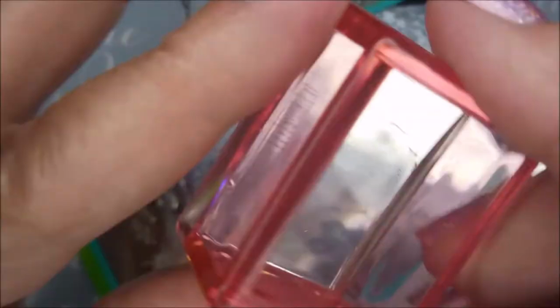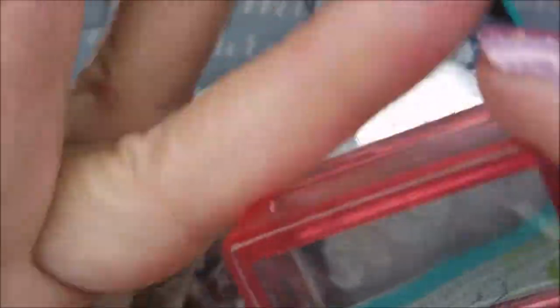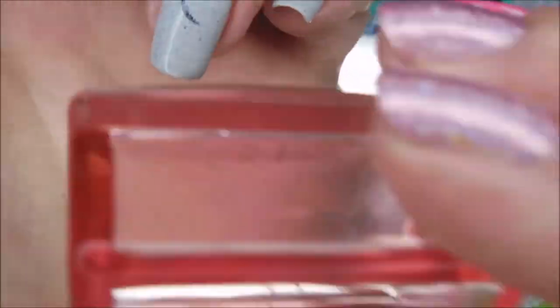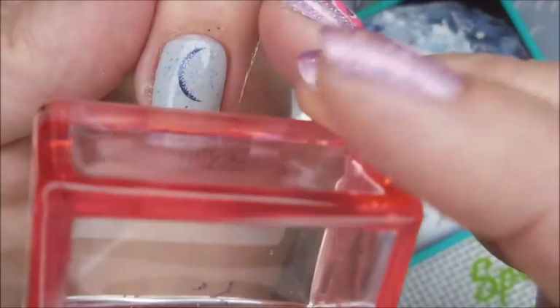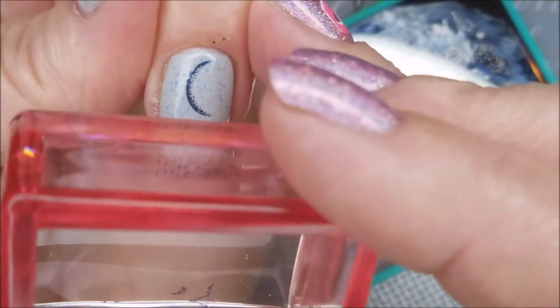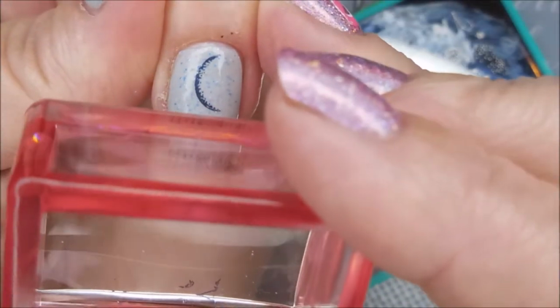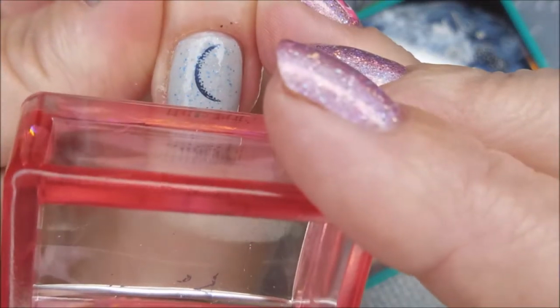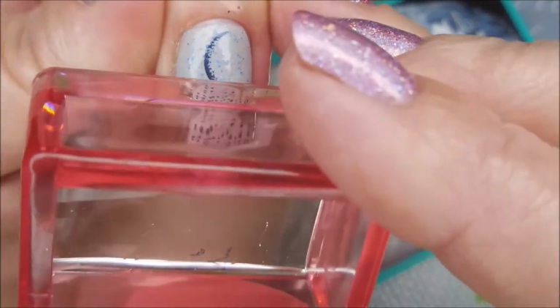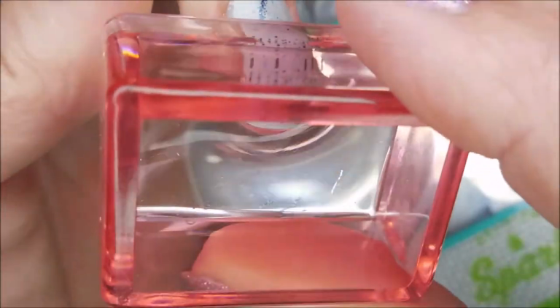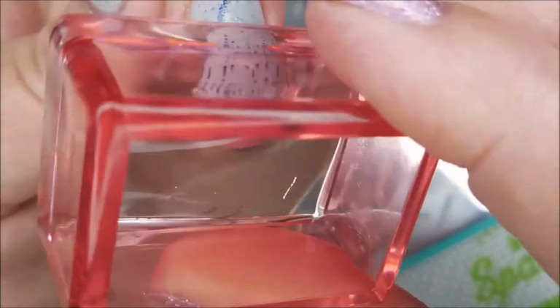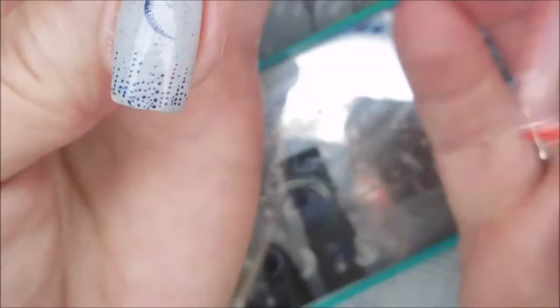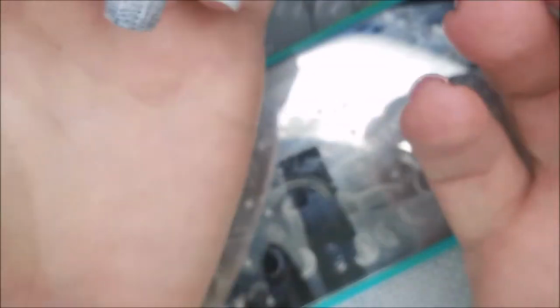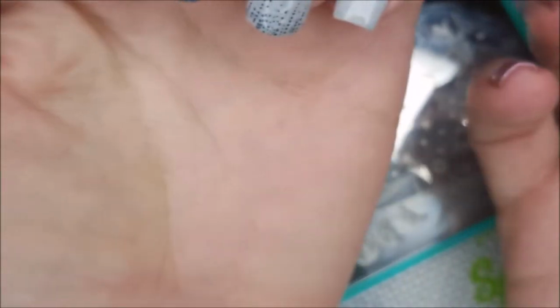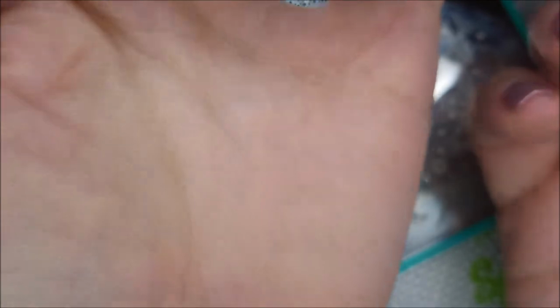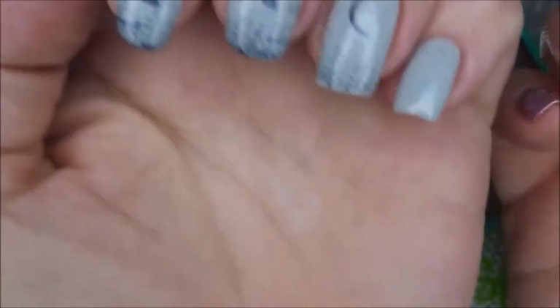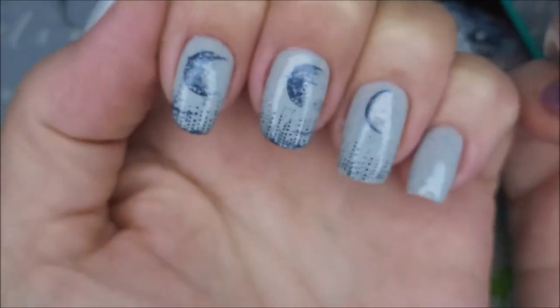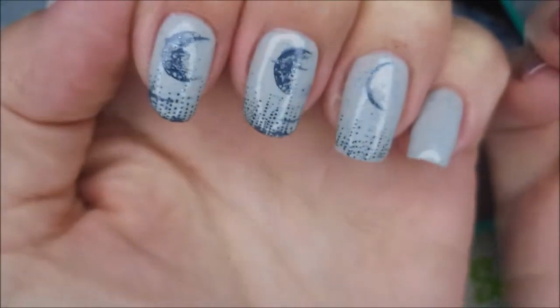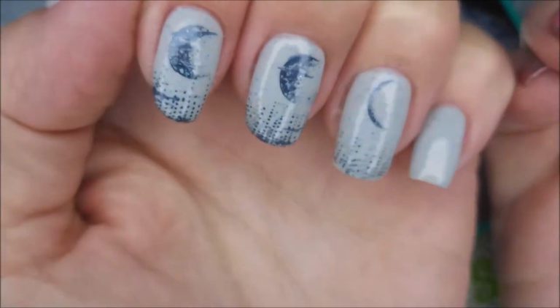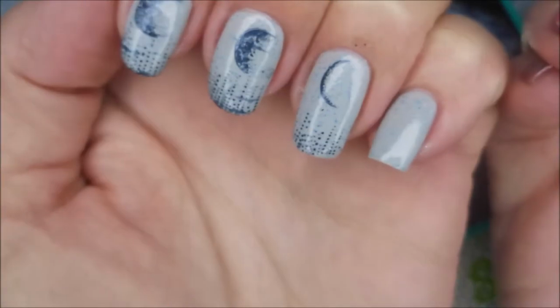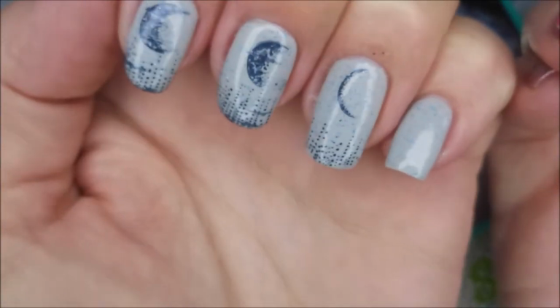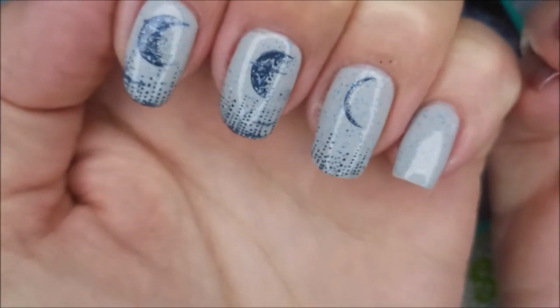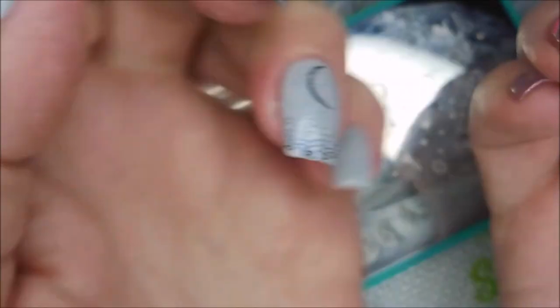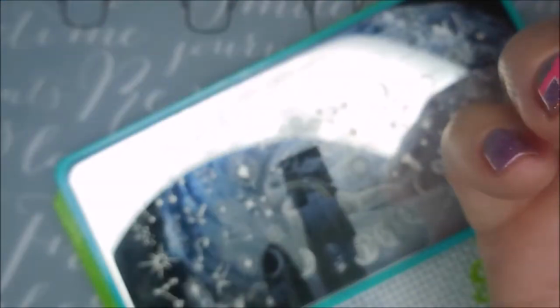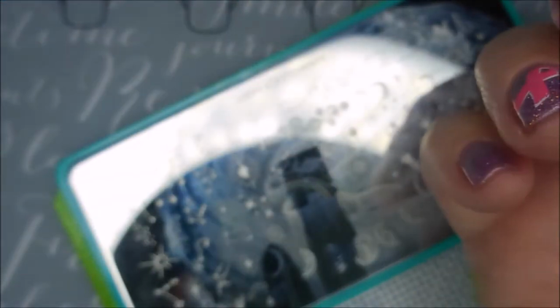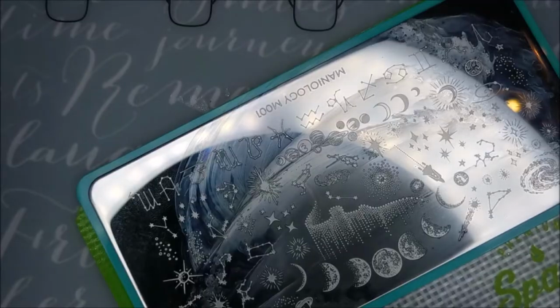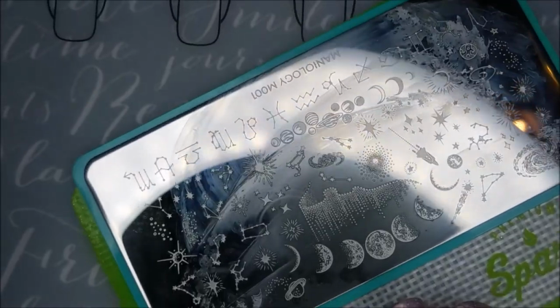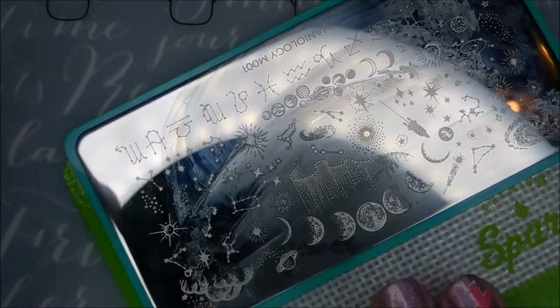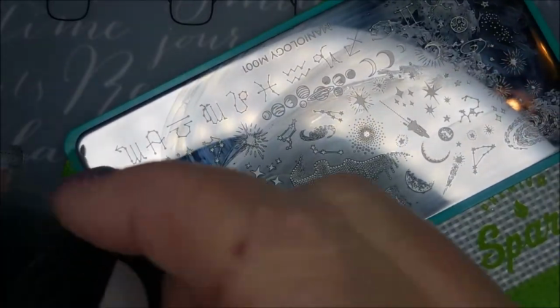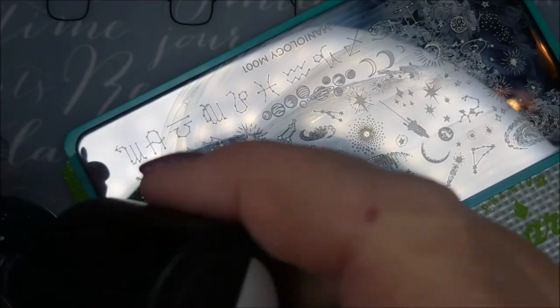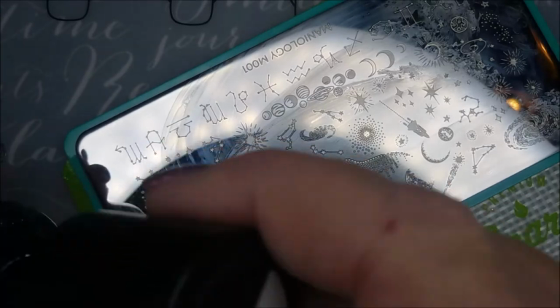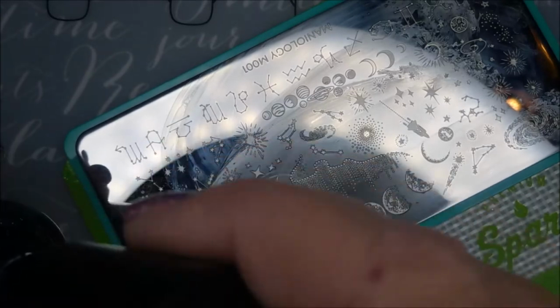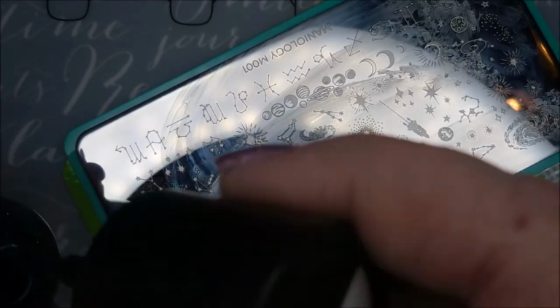Got some more to put on this one. I wasn't worried about them being perfect. I just wanted them to be done. I wanted polish on my nails.